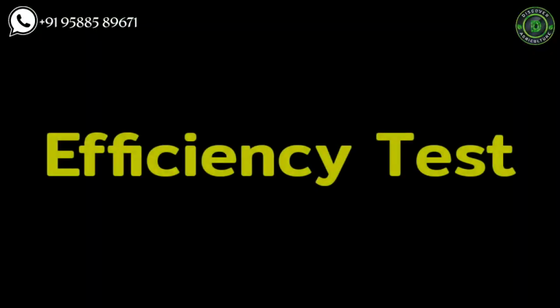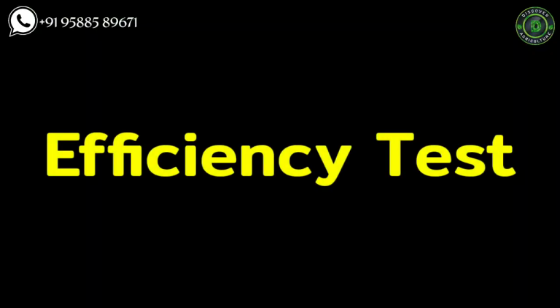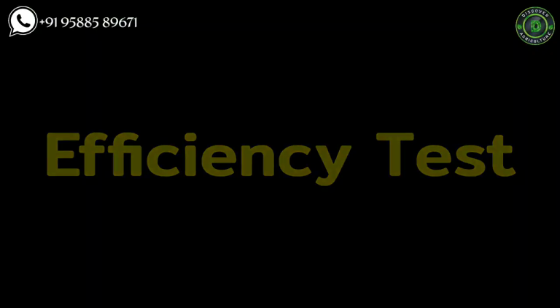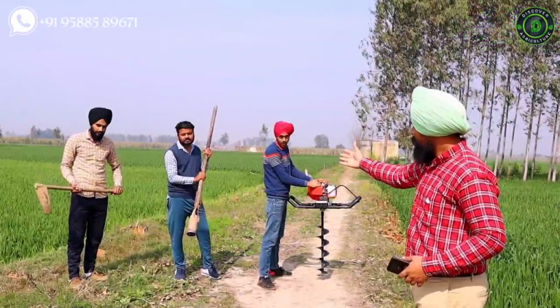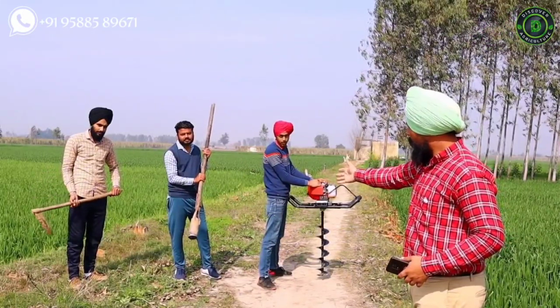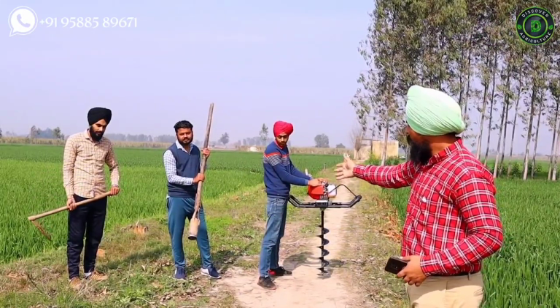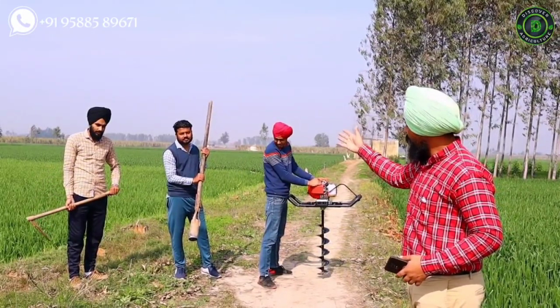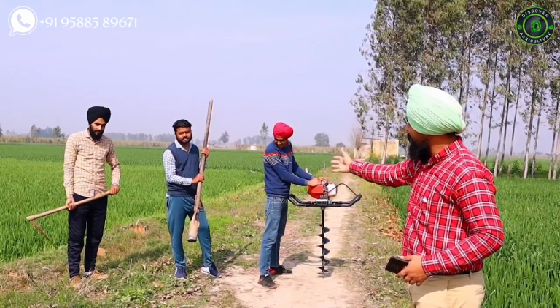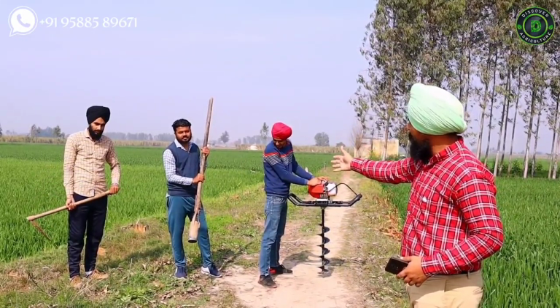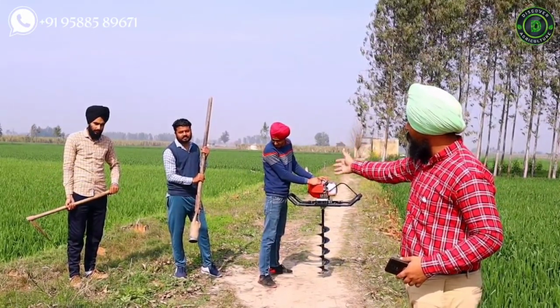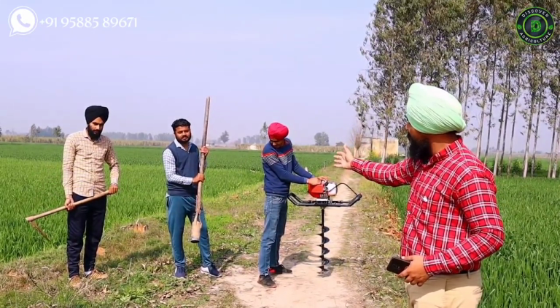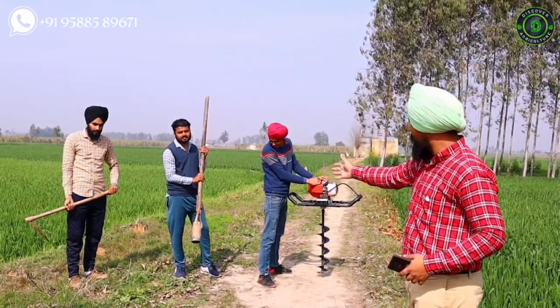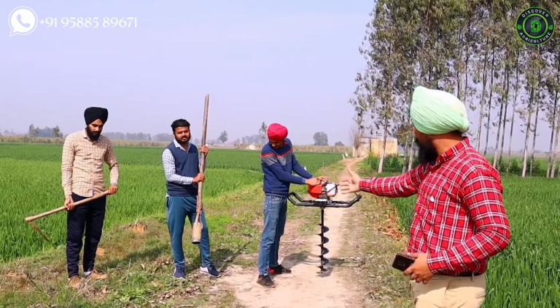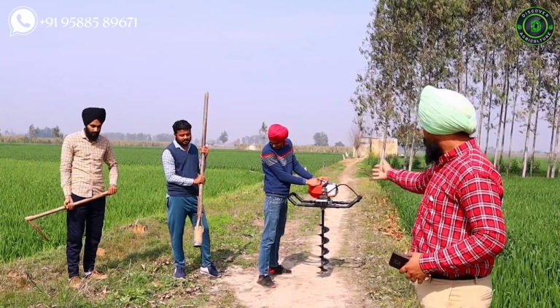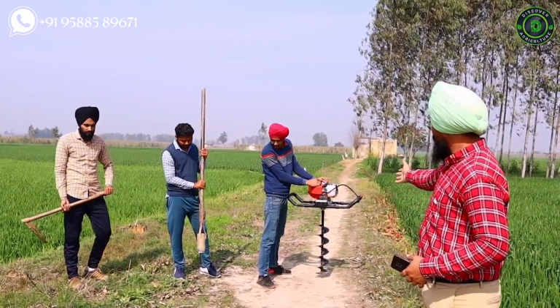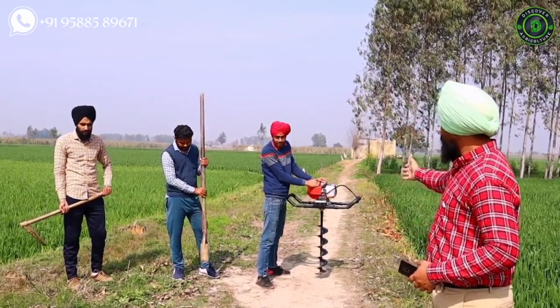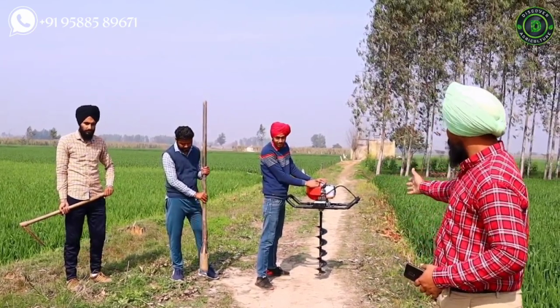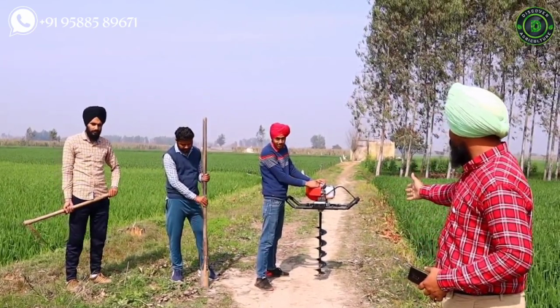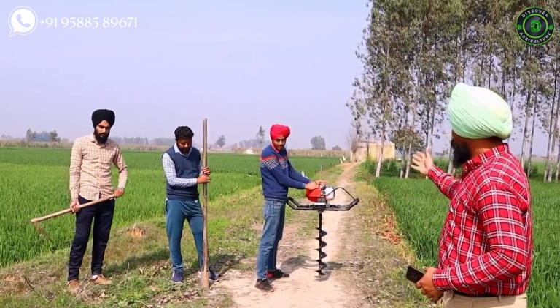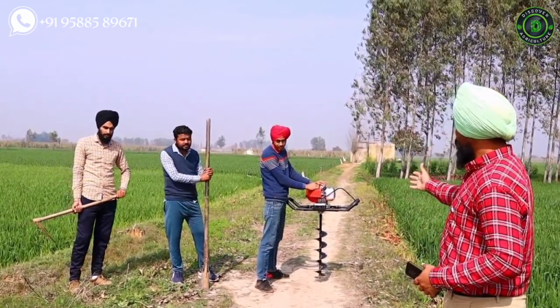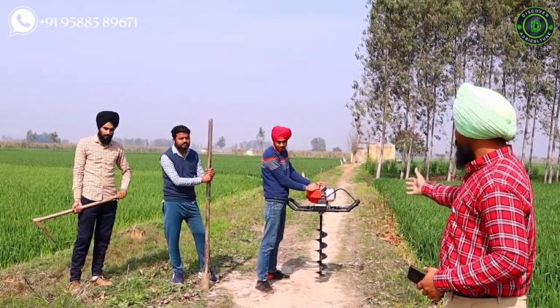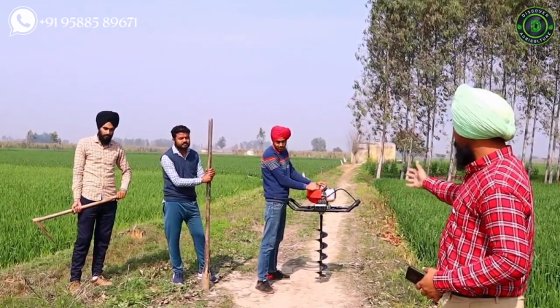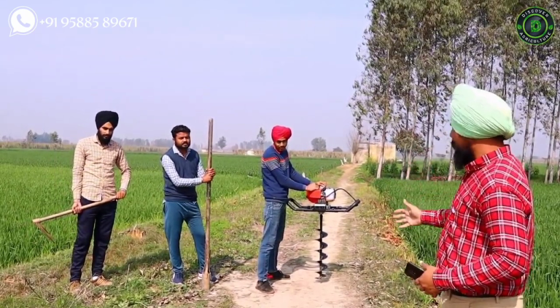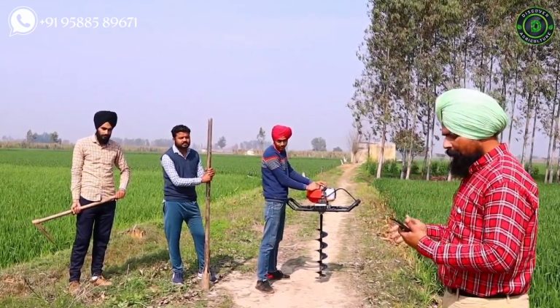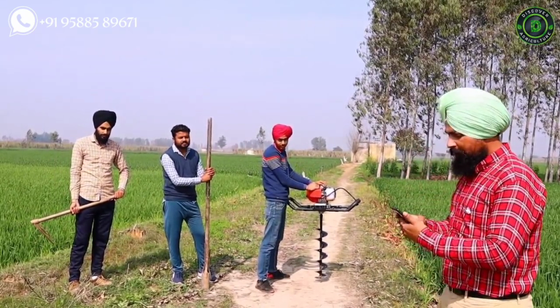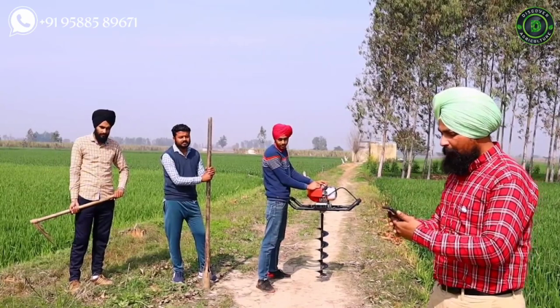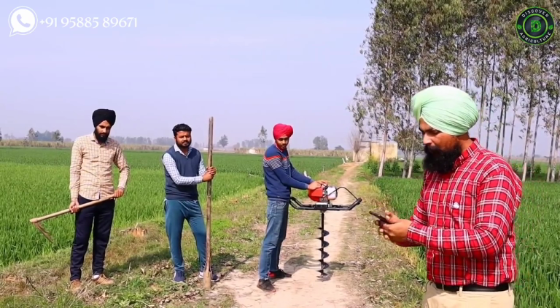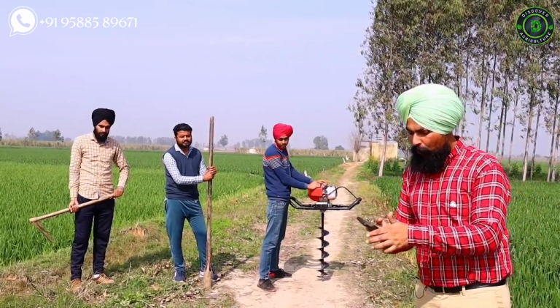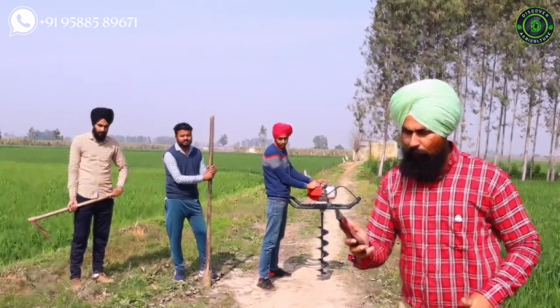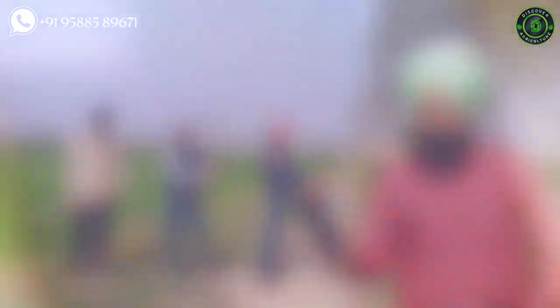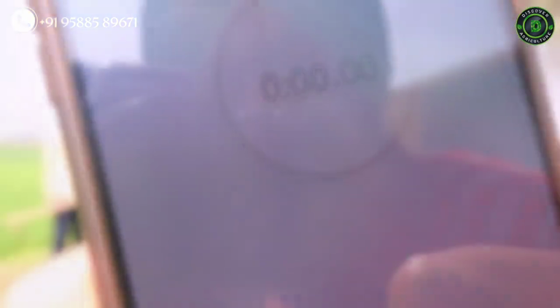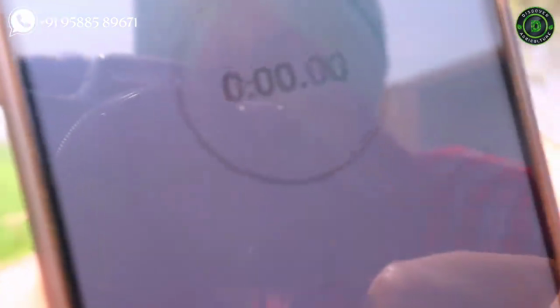Efficiency test. Here we use a hoe tool, a manual post hole digger, and the Kissenvilla earth auger machine. Let's check the work efficiency of these tools and machine by using a timer. Let's start the testing.